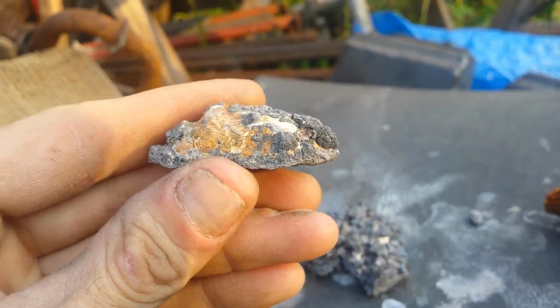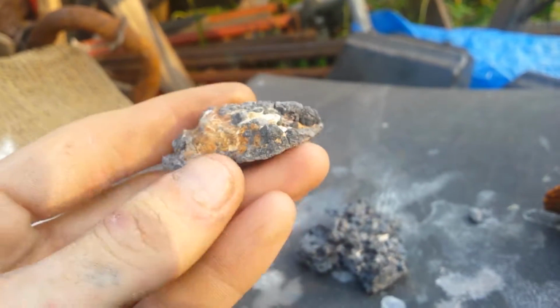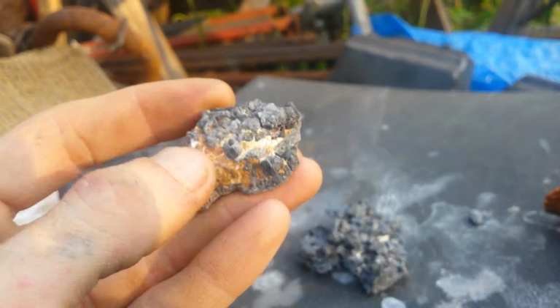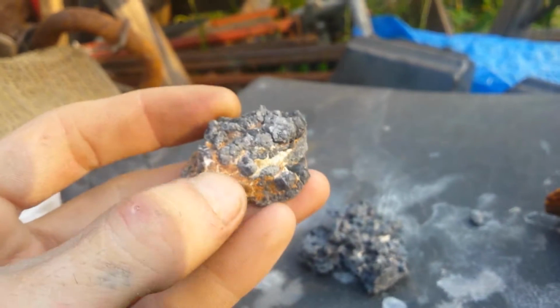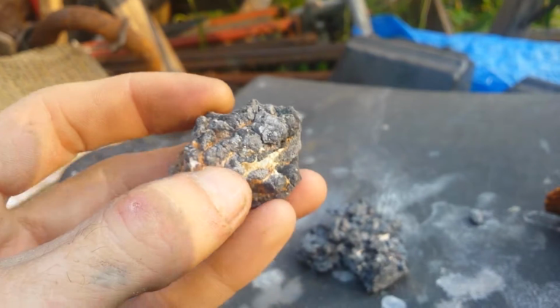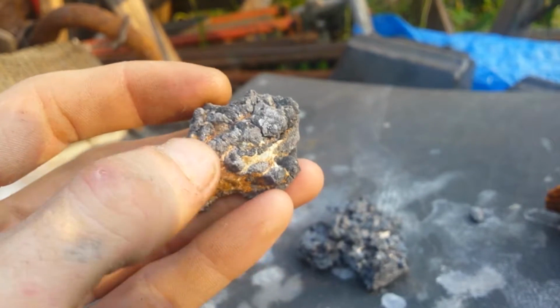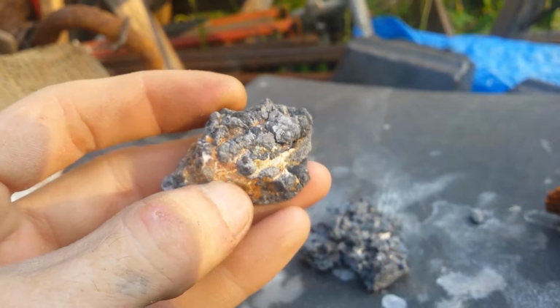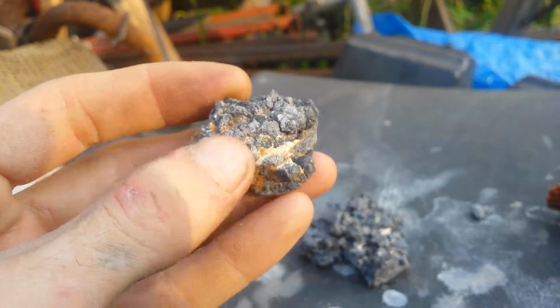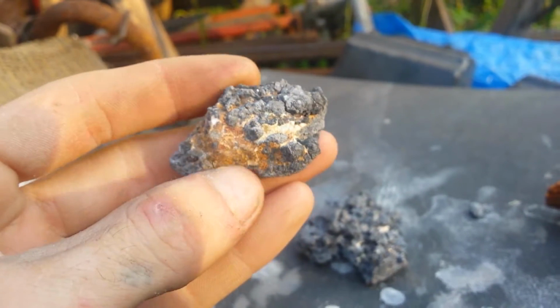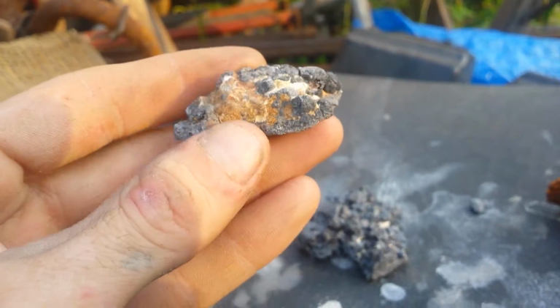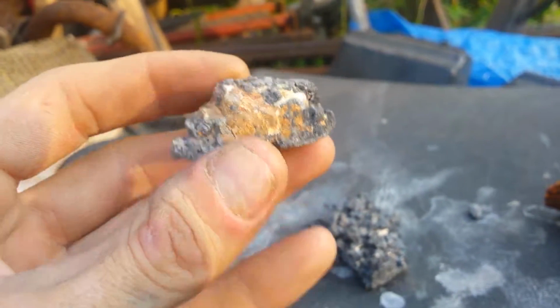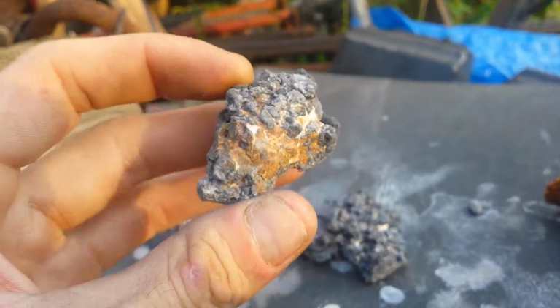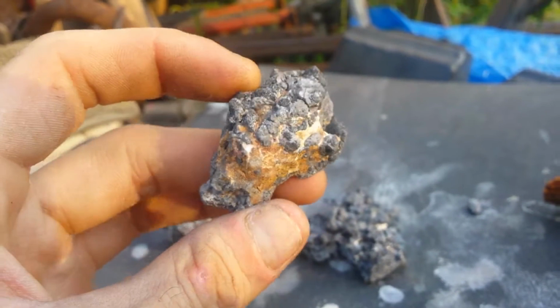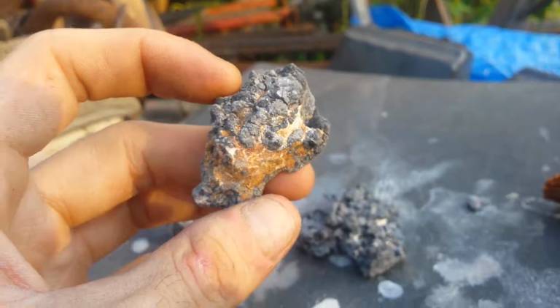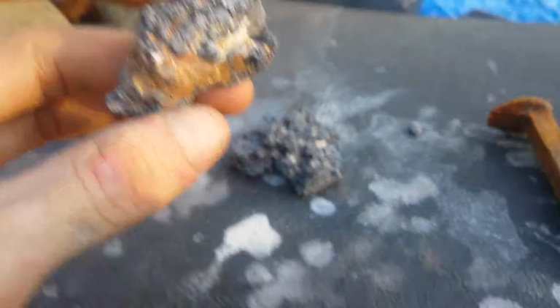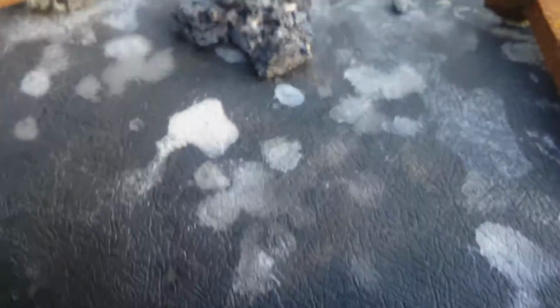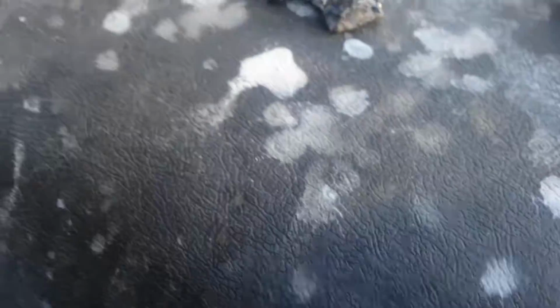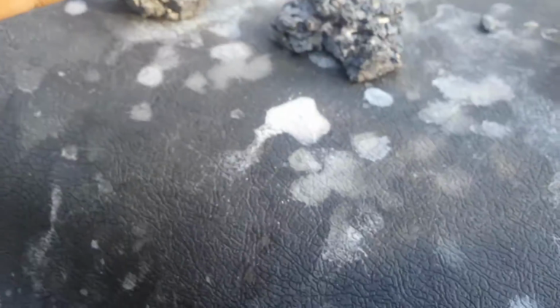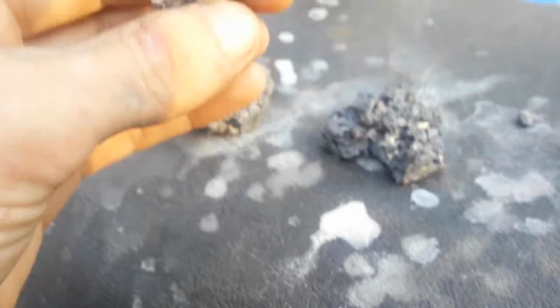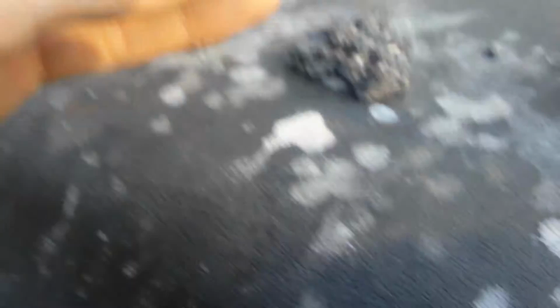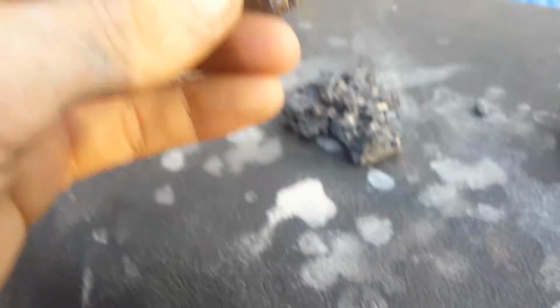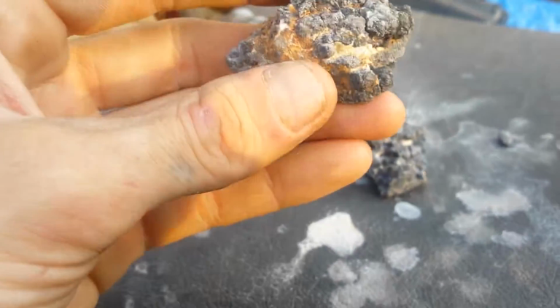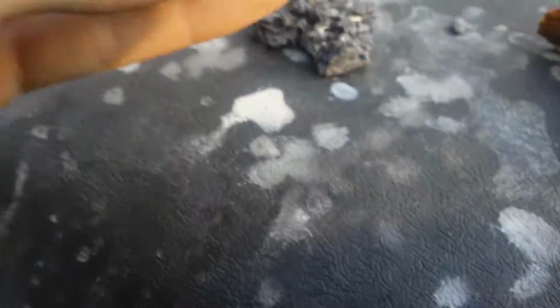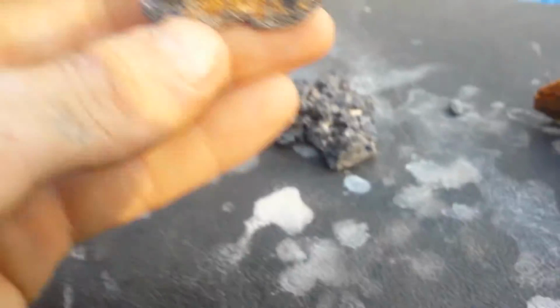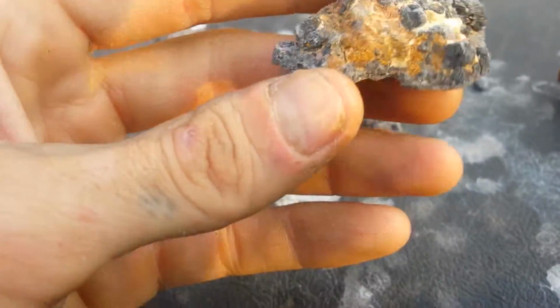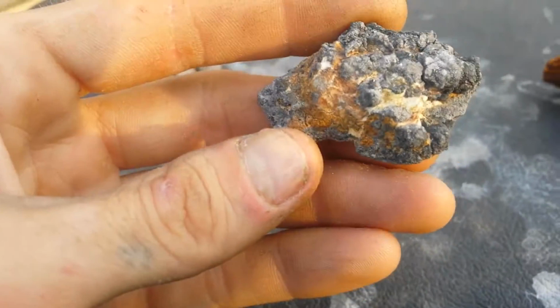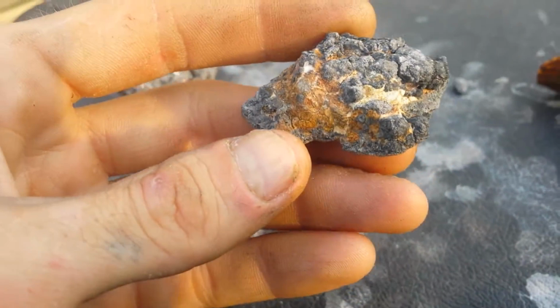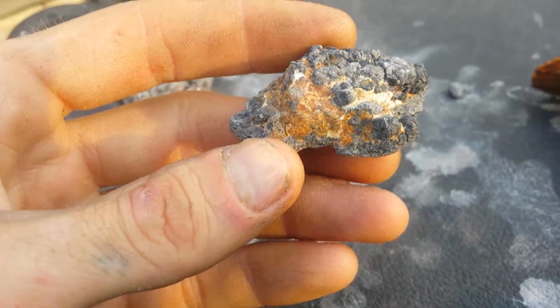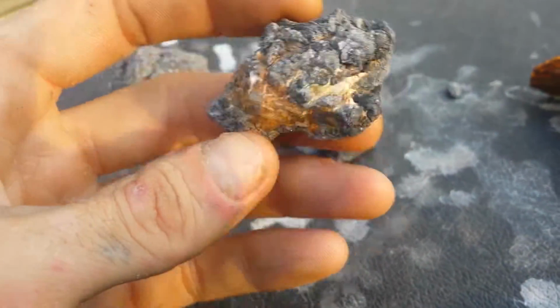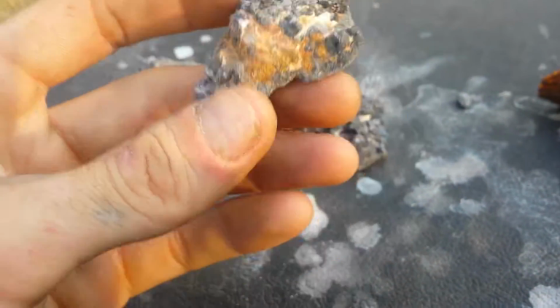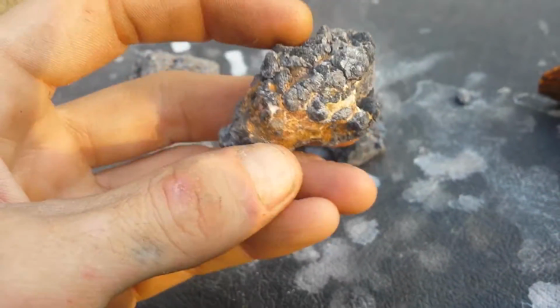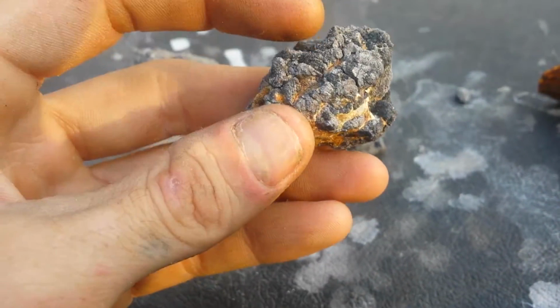You can see some of the calcite and other minerals are still melted but it's all neutralized now. All this white stuff is baking soda mixed with water, and obviously rinsed after.